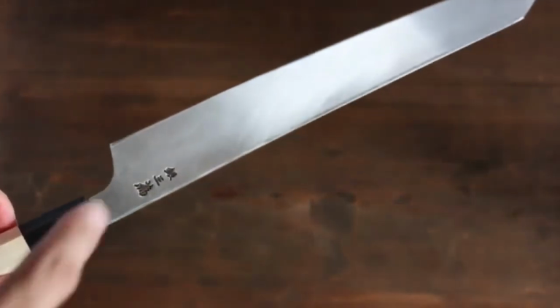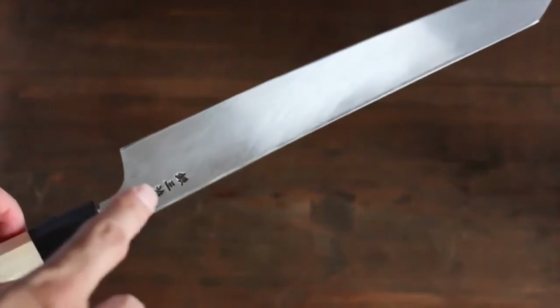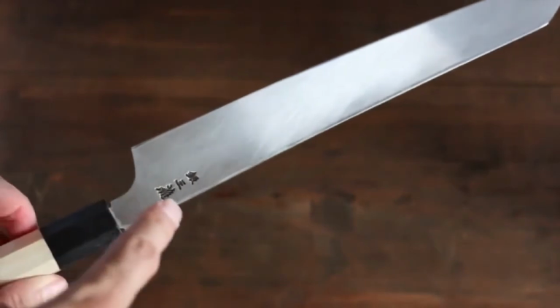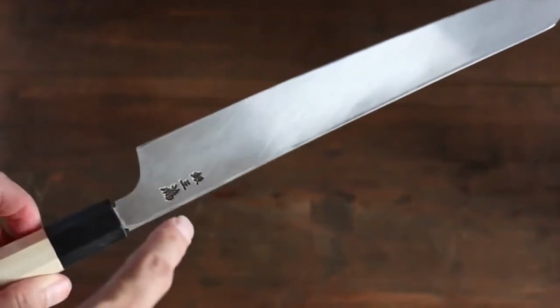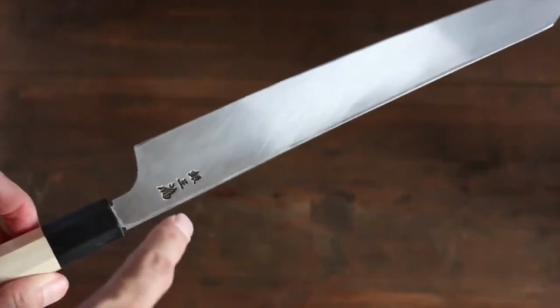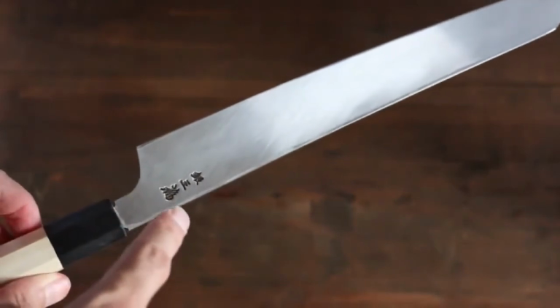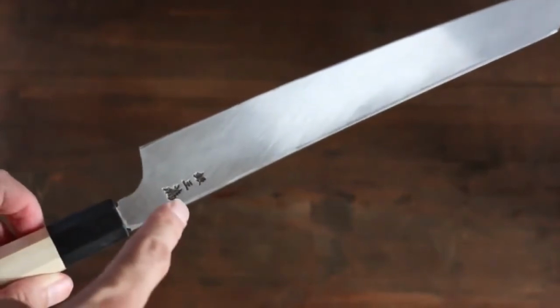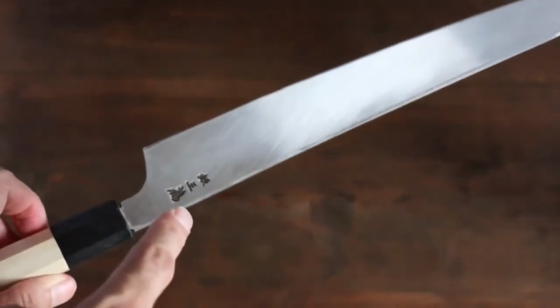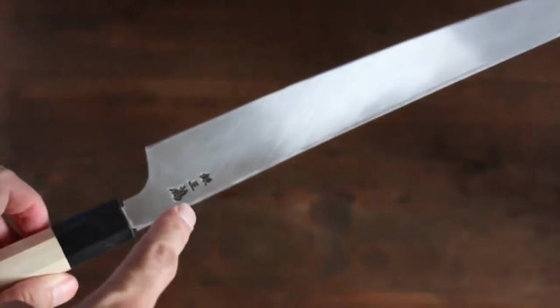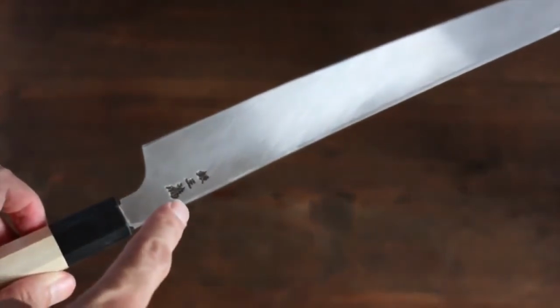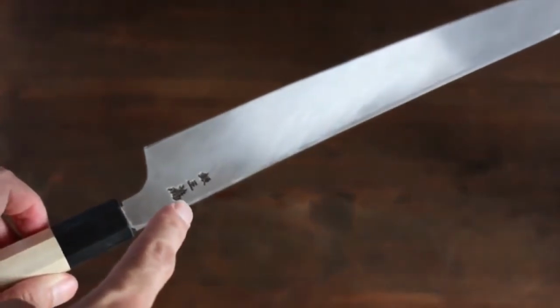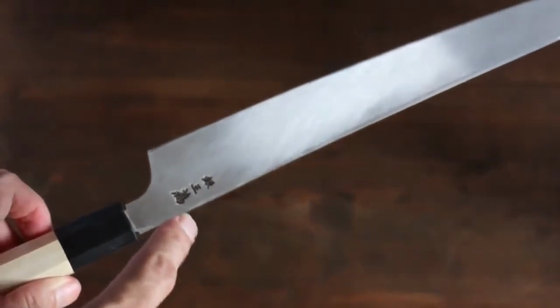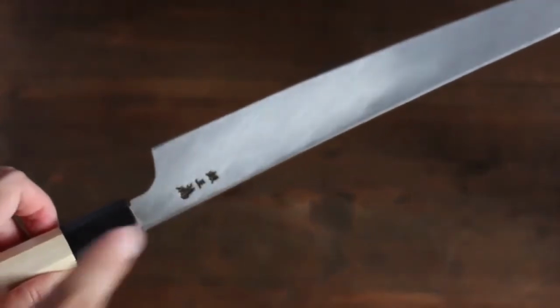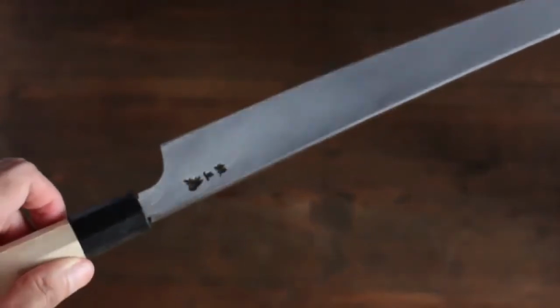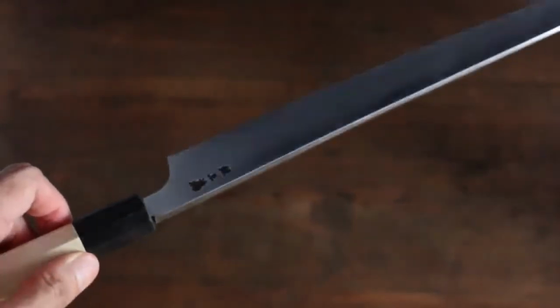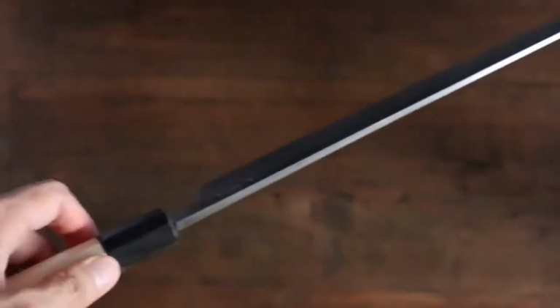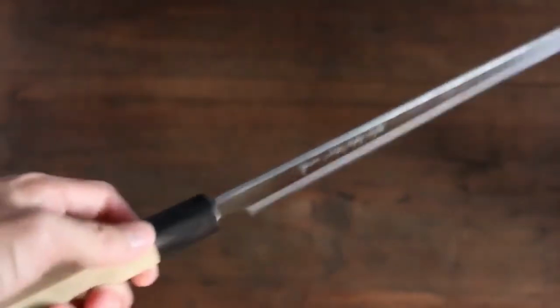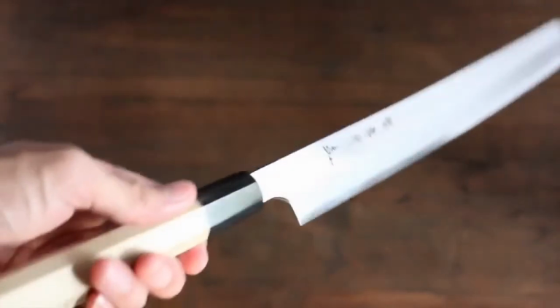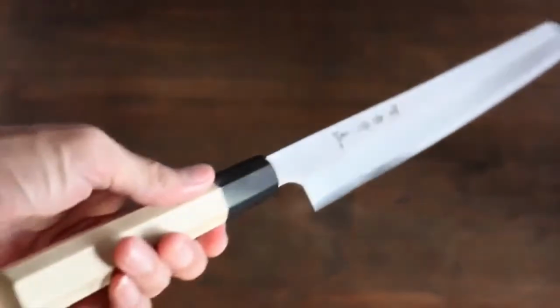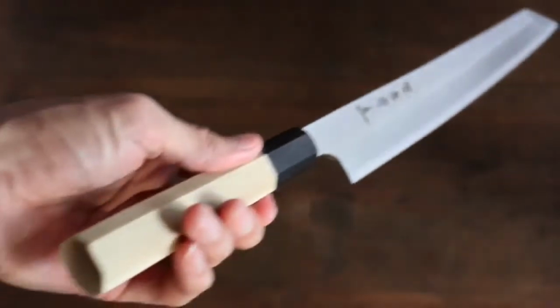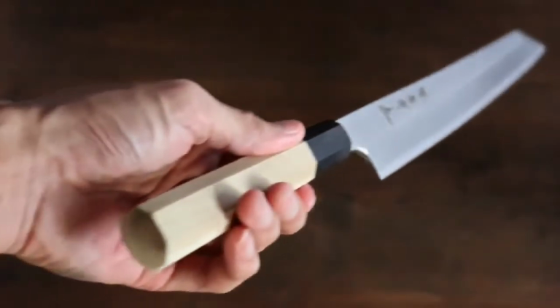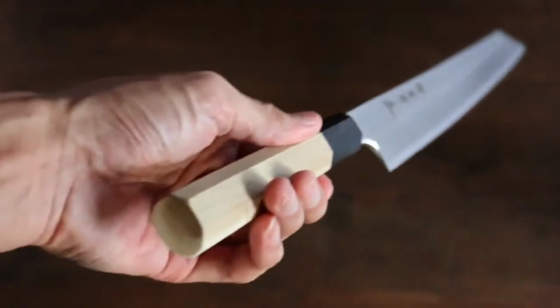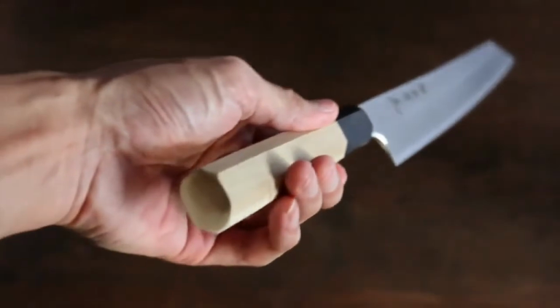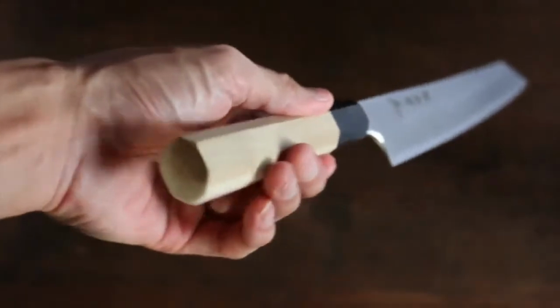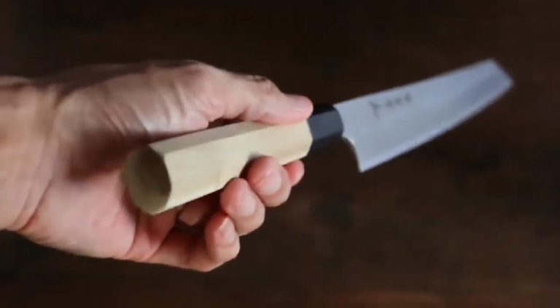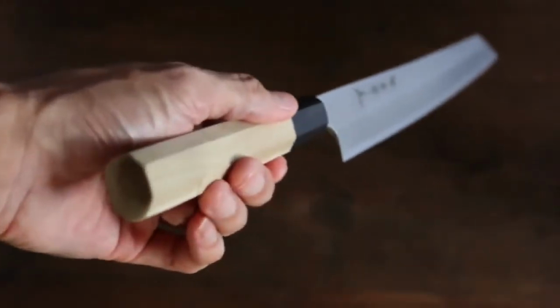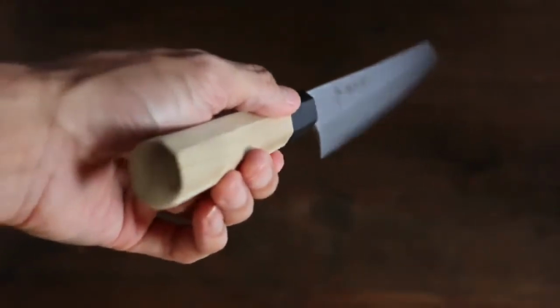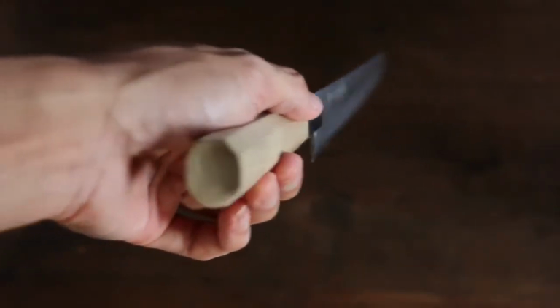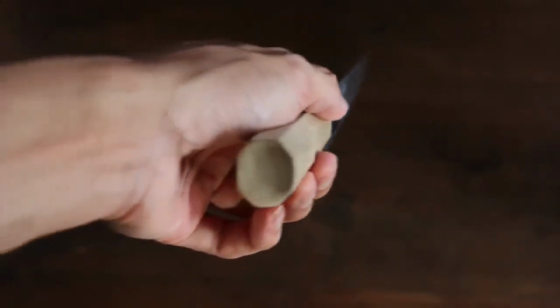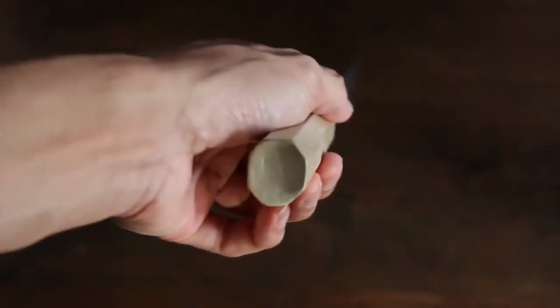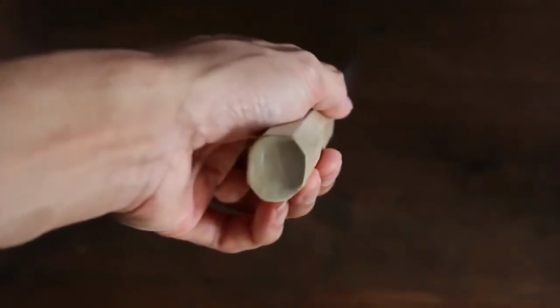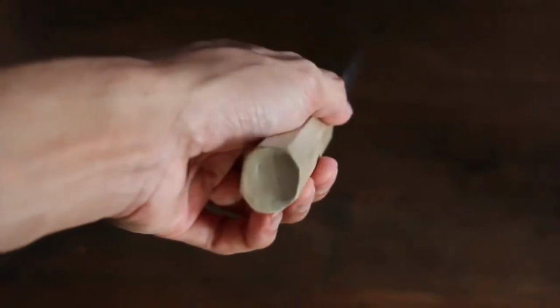It says silver steel number three right there, and it has a nice Japanese style handle.